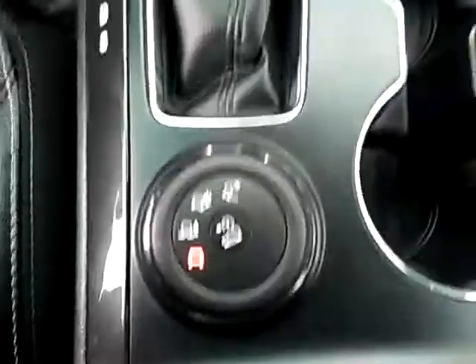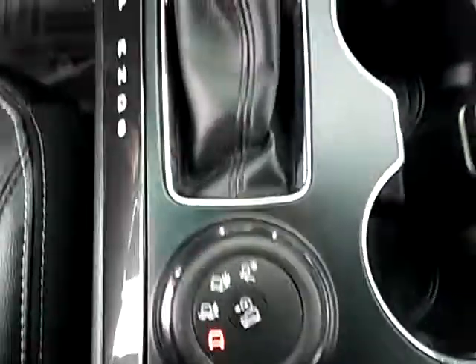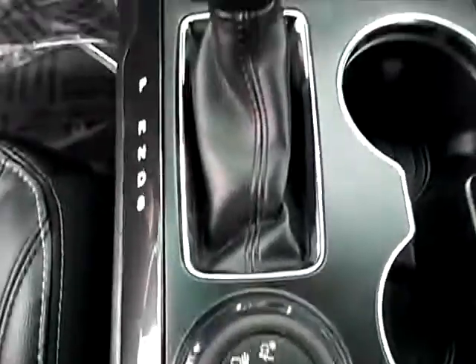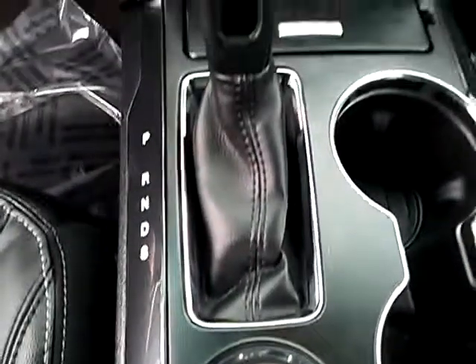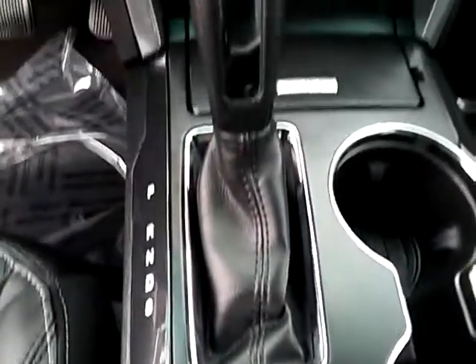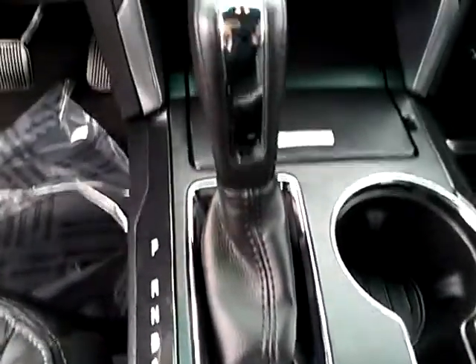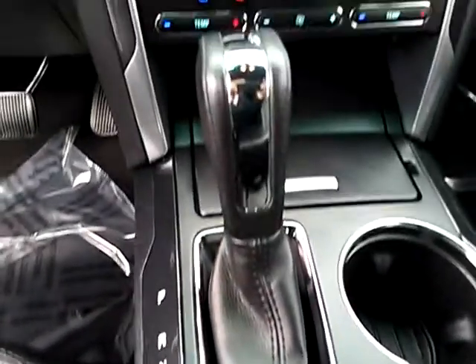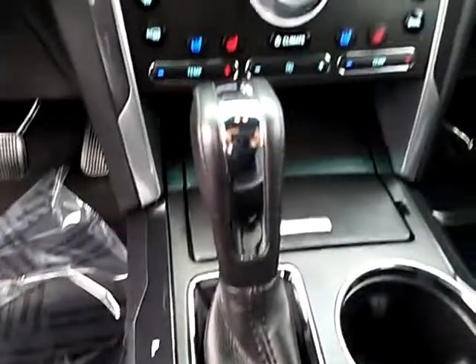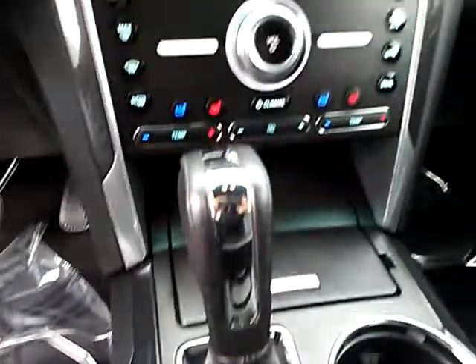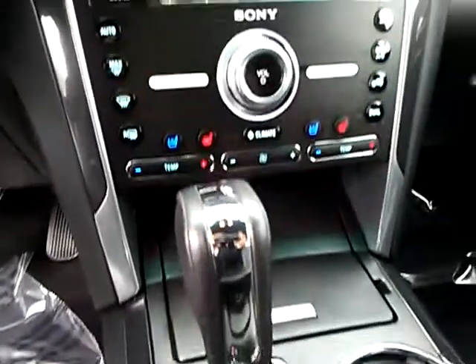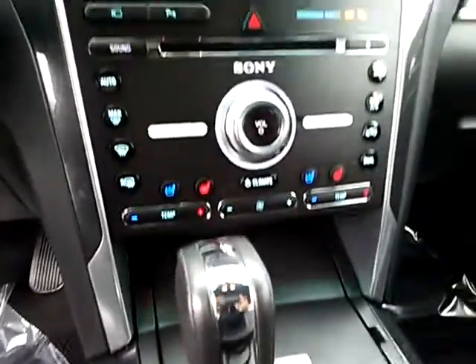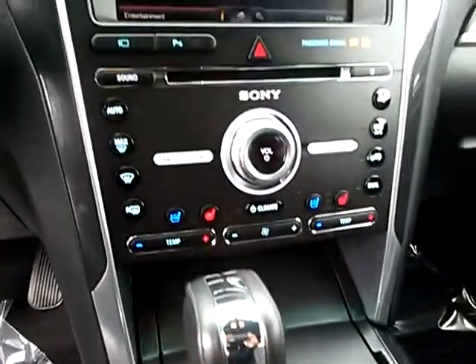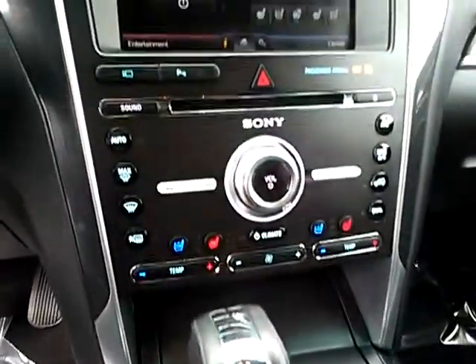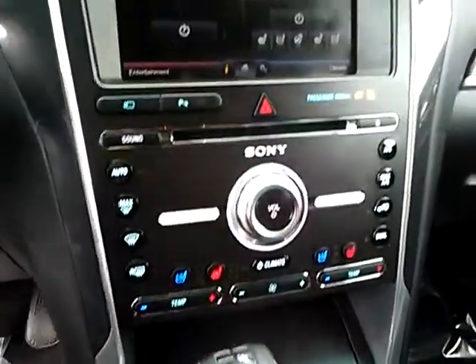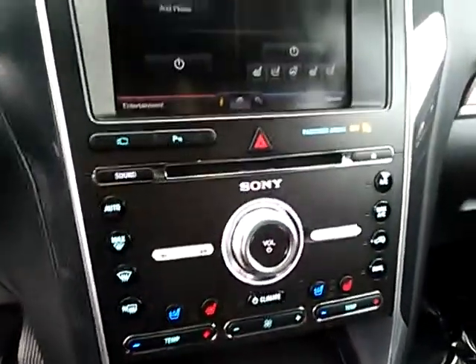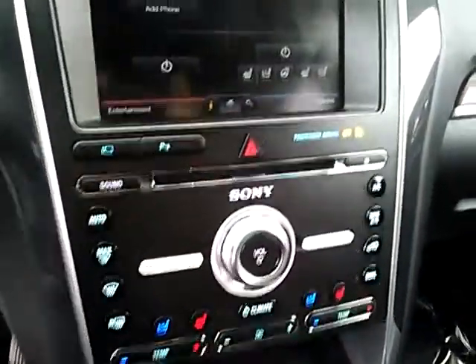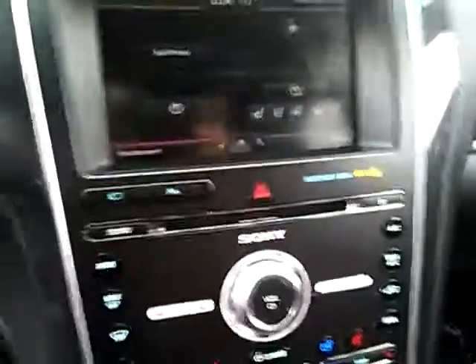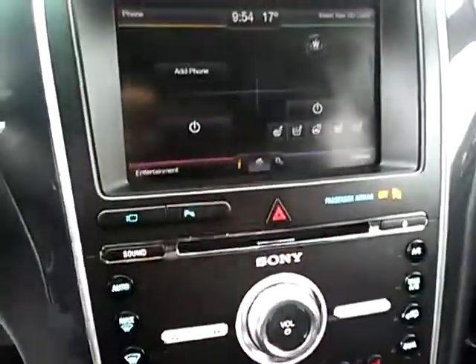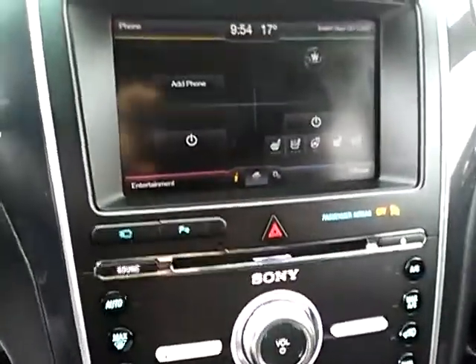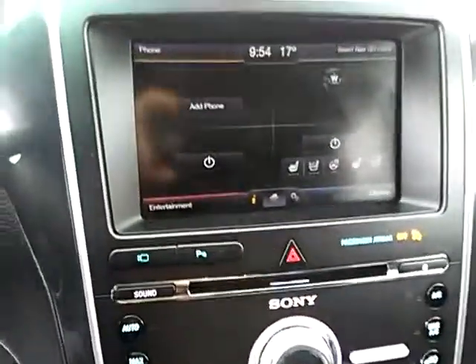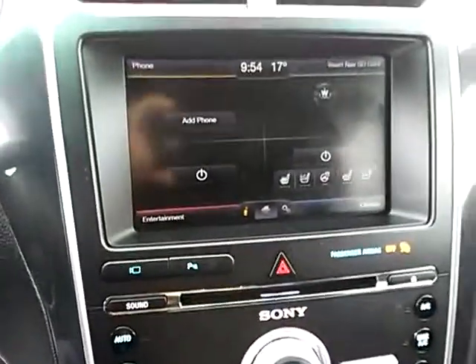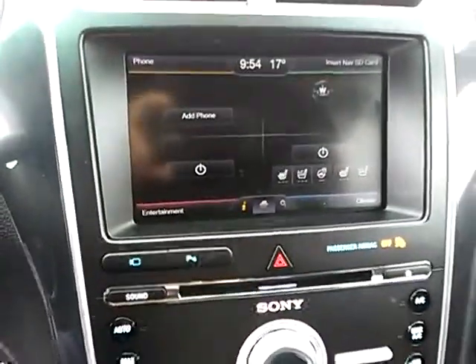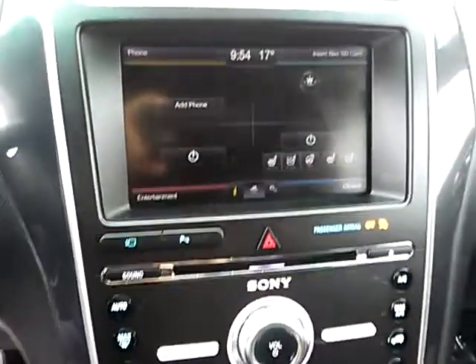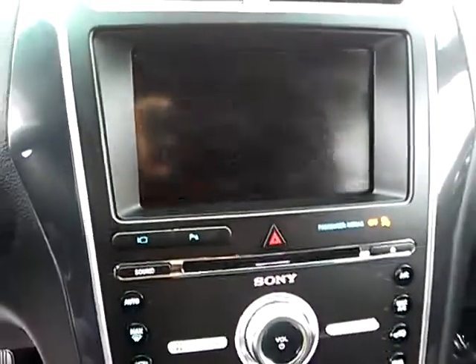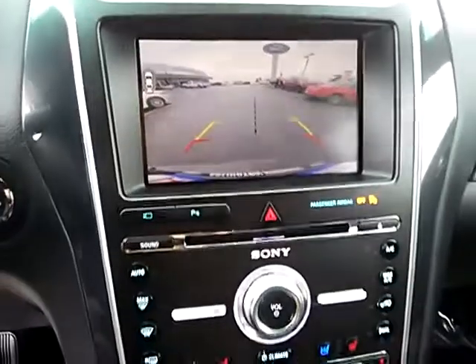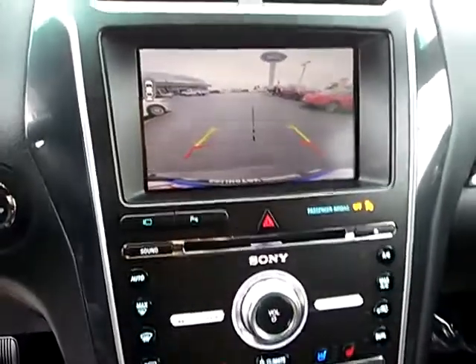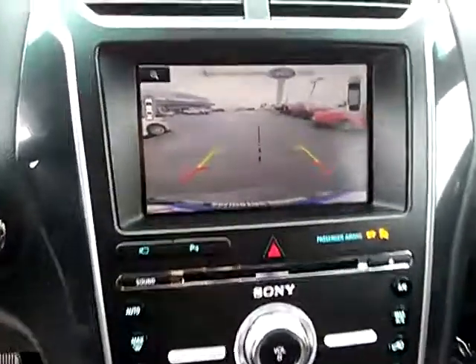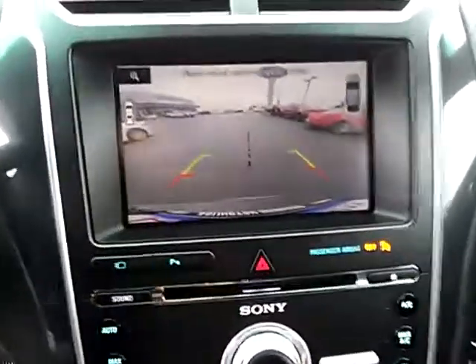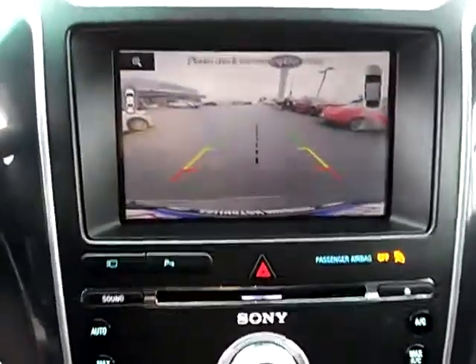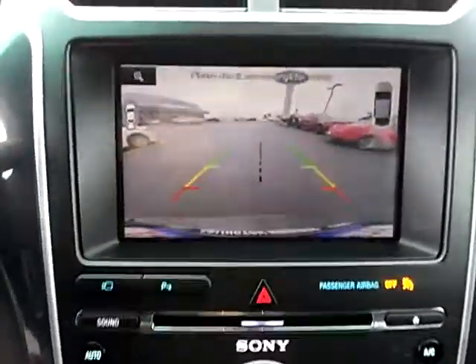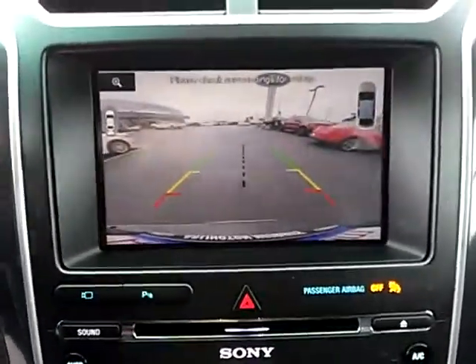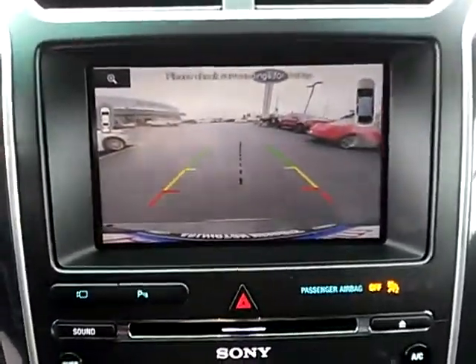Here are some of this vehicle's great options: power passenger seat, traction control, navigation system, air conditioning, dual airbags, and power steering.